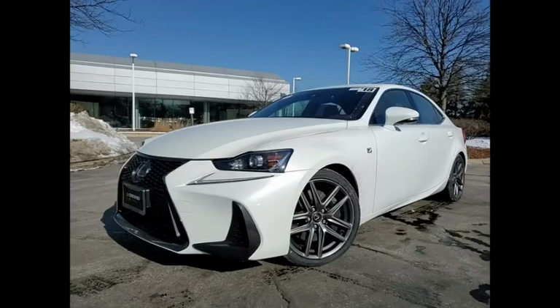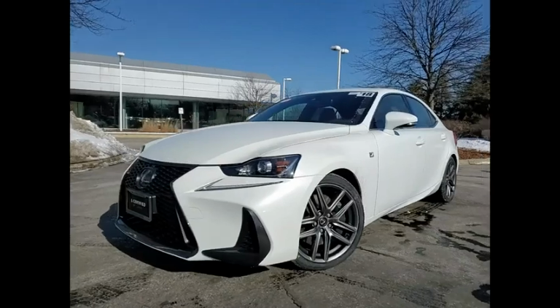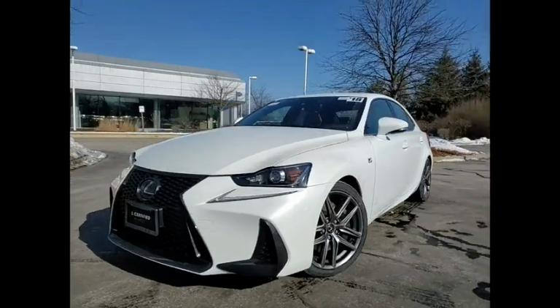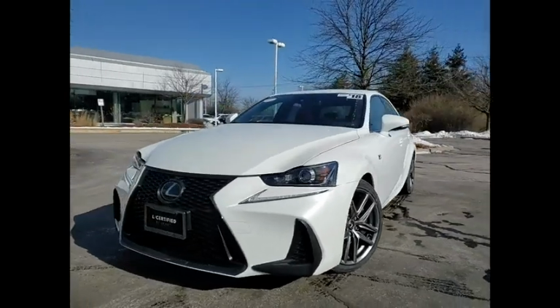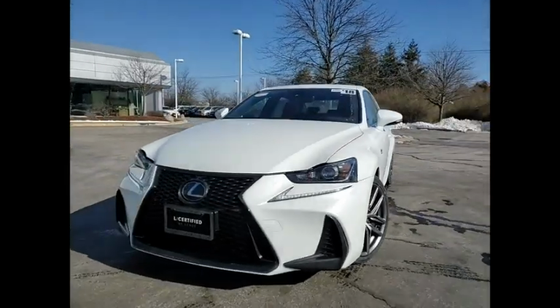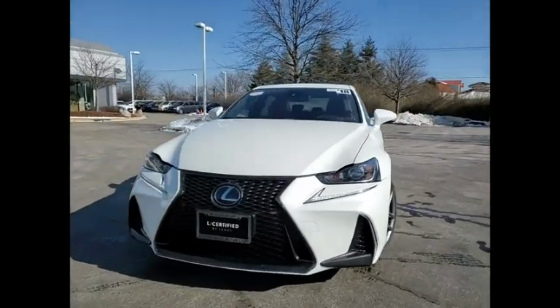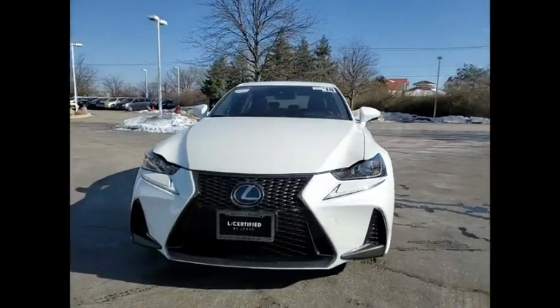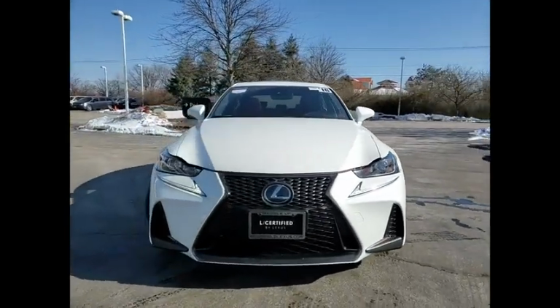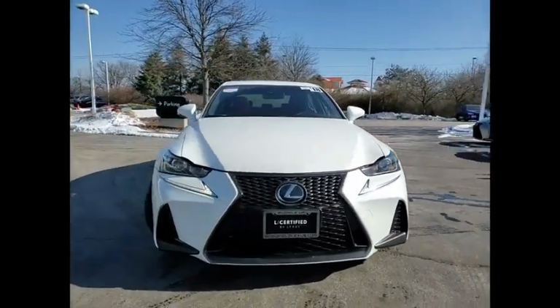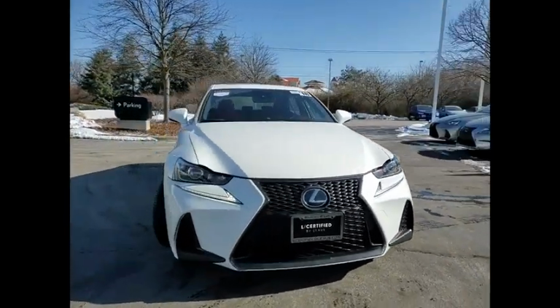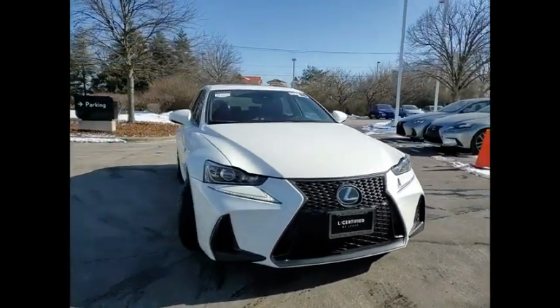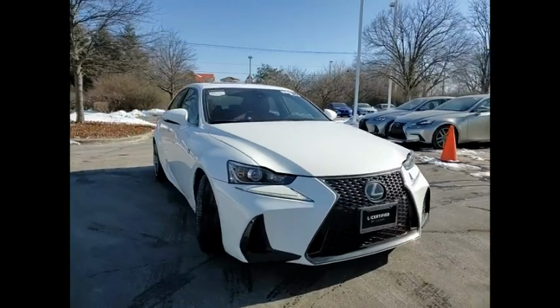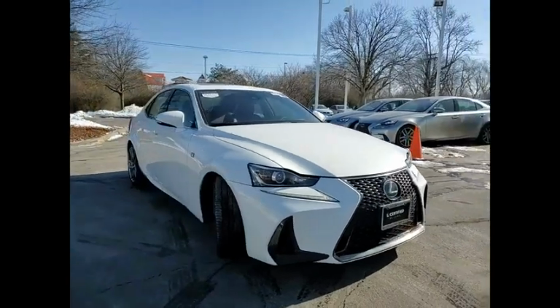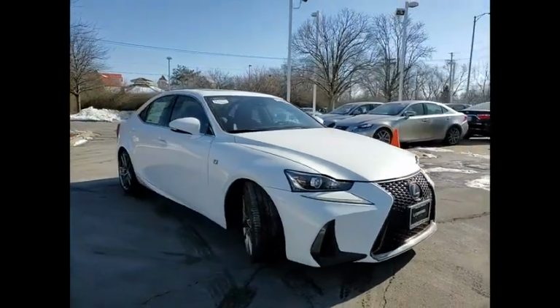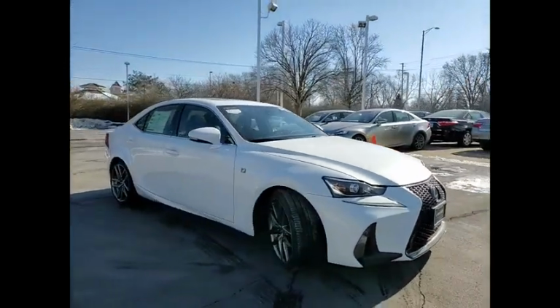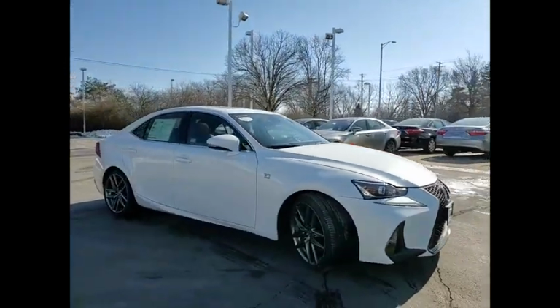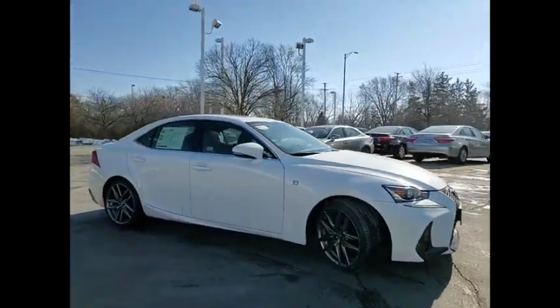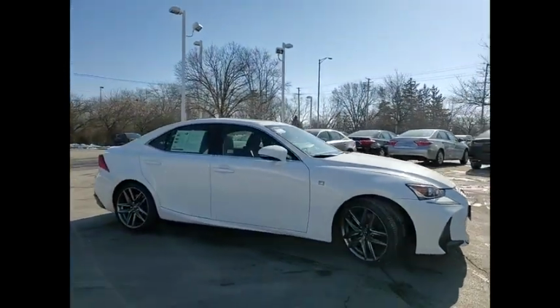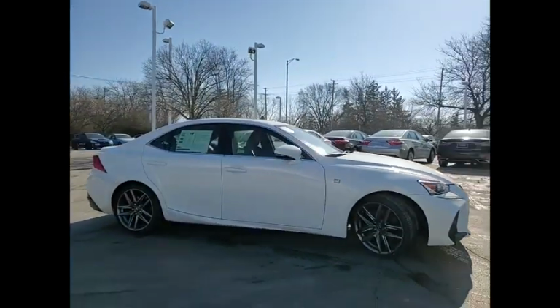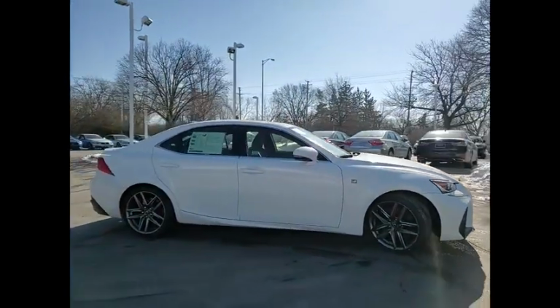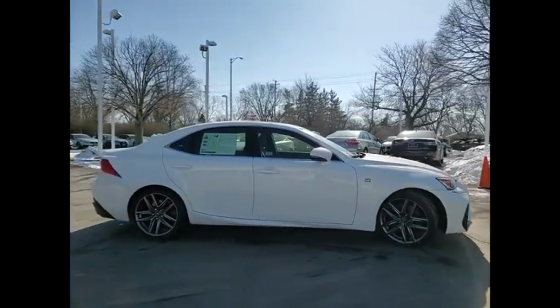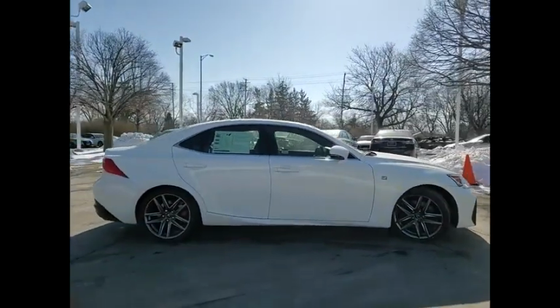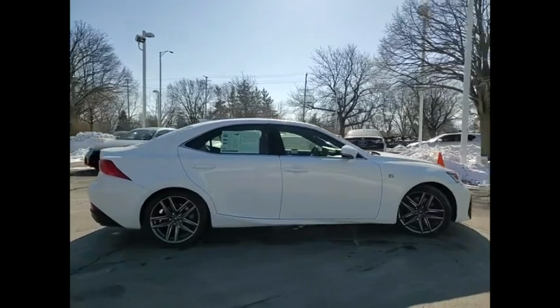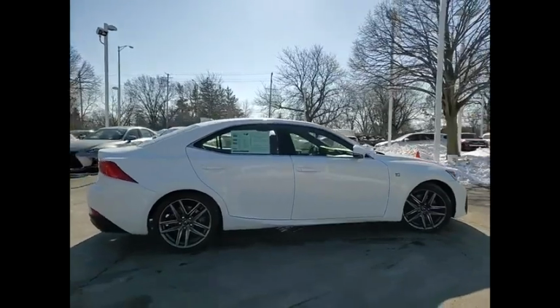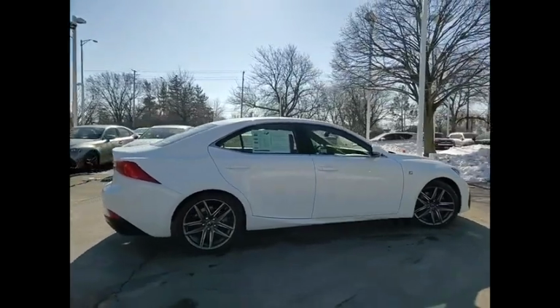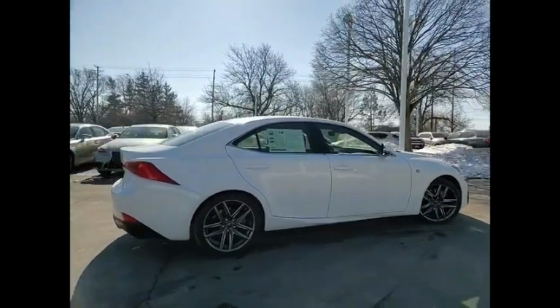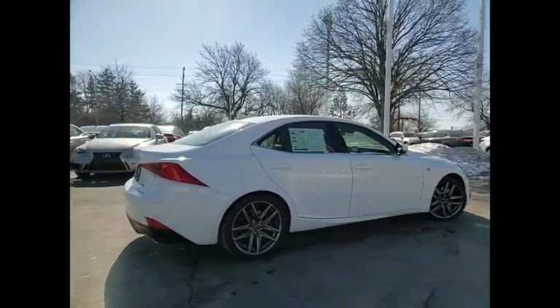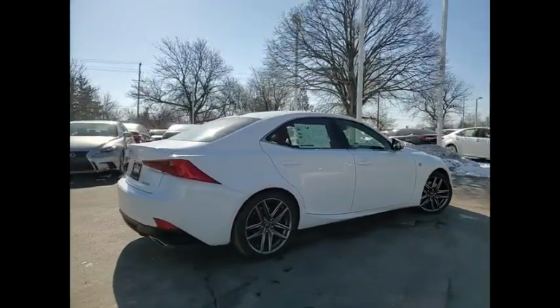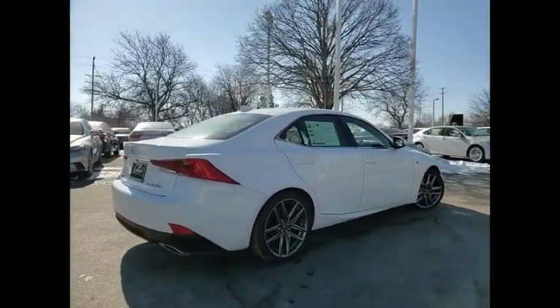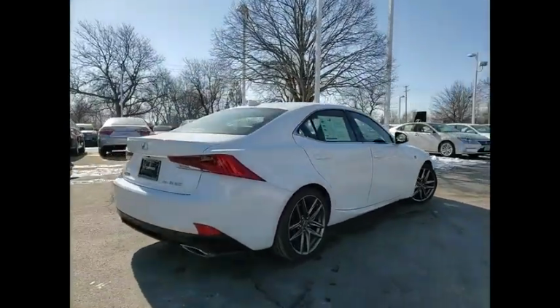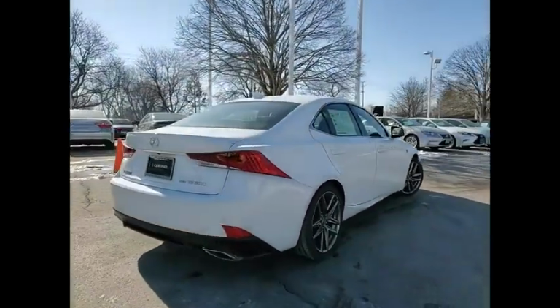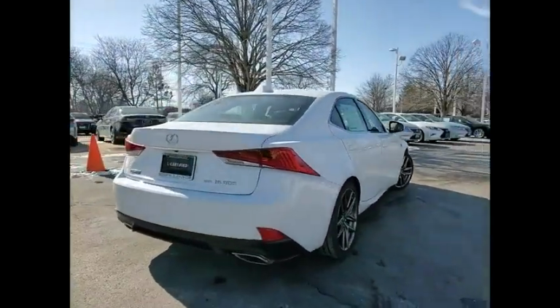Take a ride in the 2018 IS300. The IS300 is the compact luxury sedan offered by Lexus under Toyota. The IS300 fits the bill for sports-minded drivers looking for luxury in a compact design.